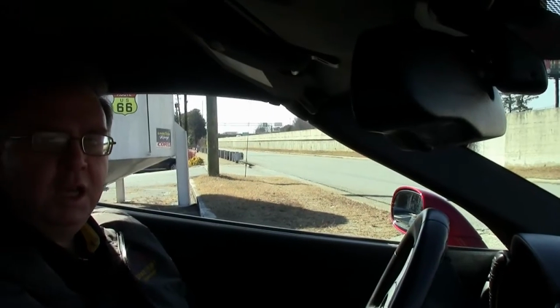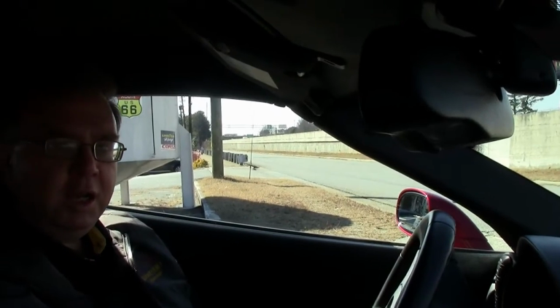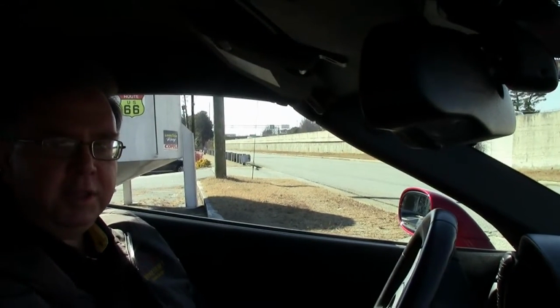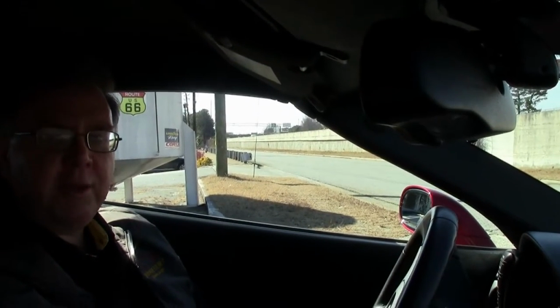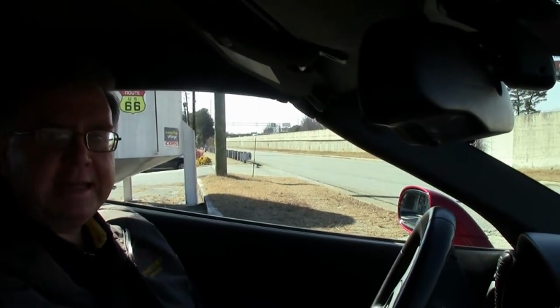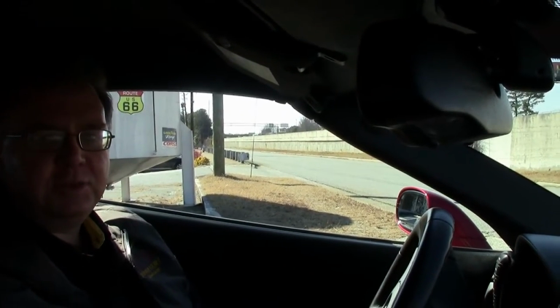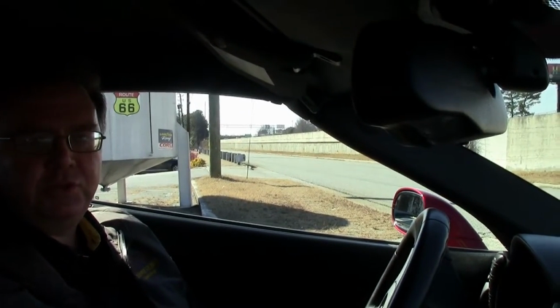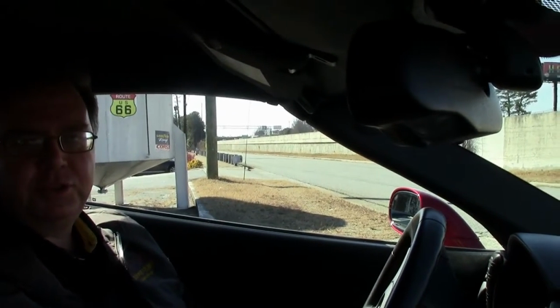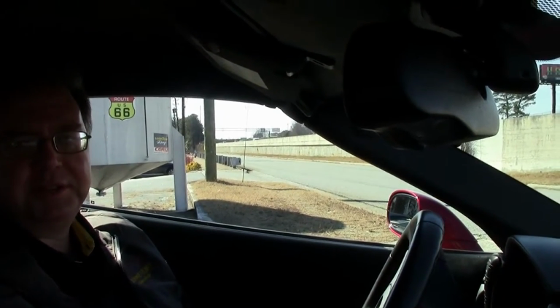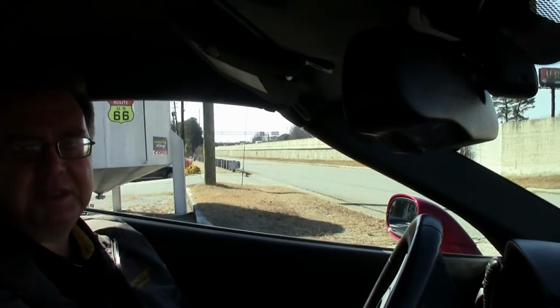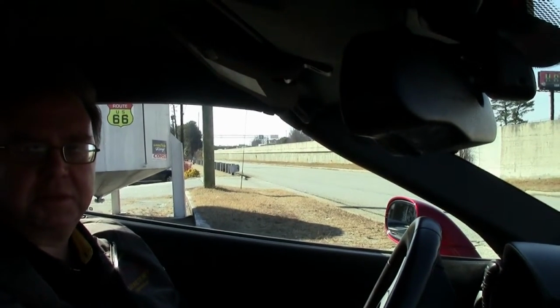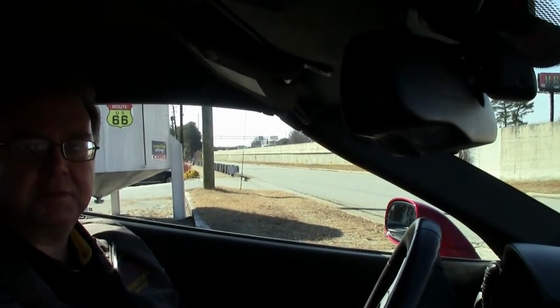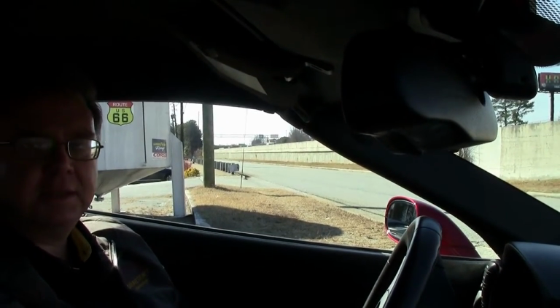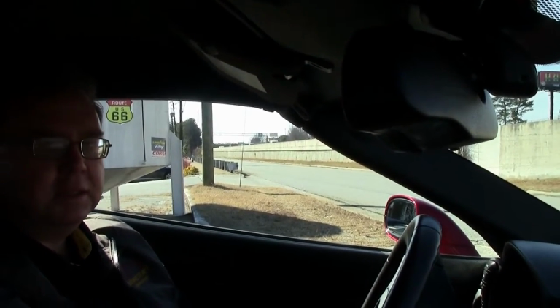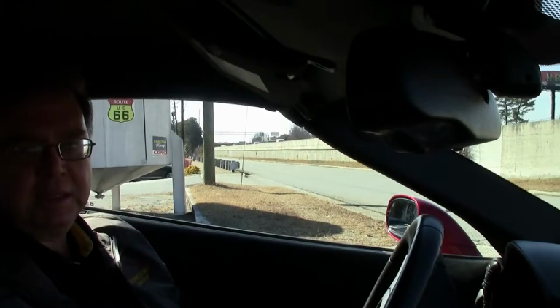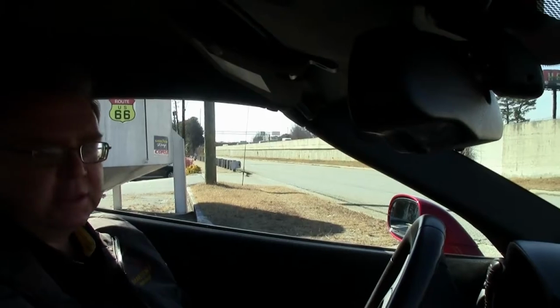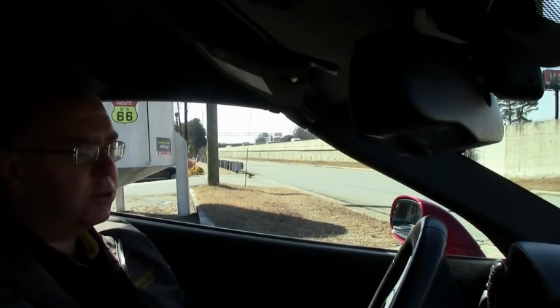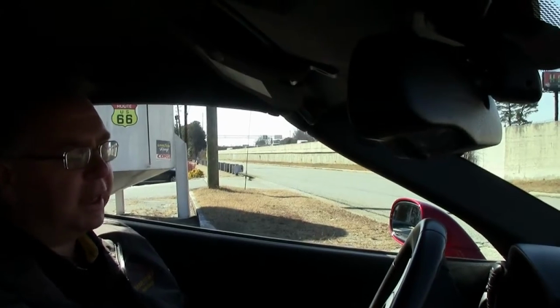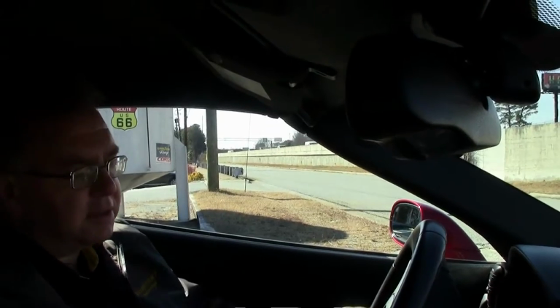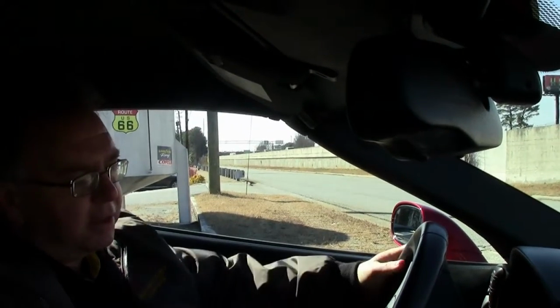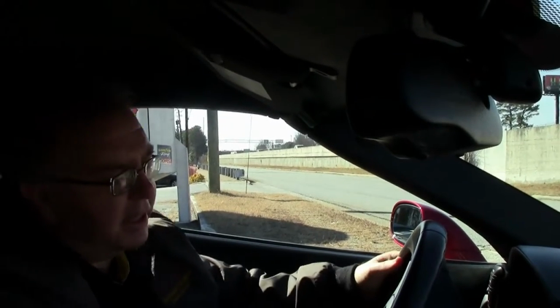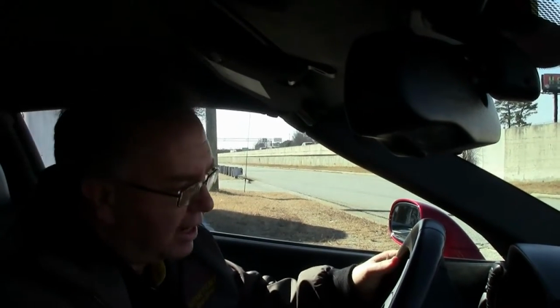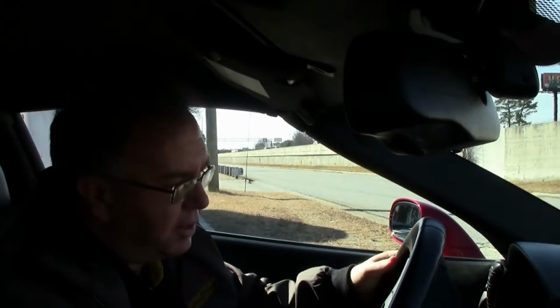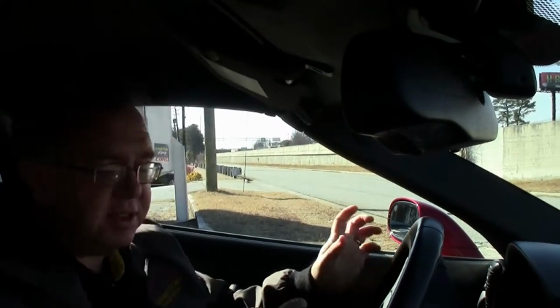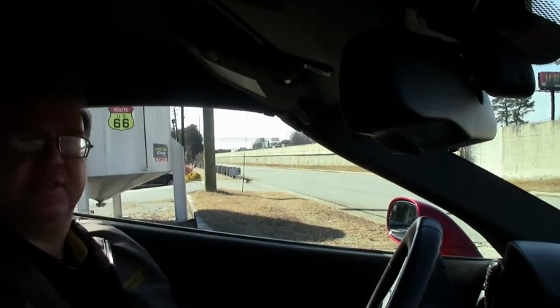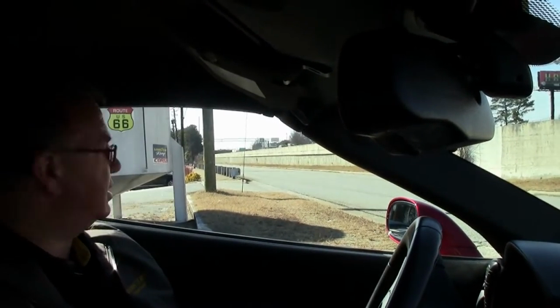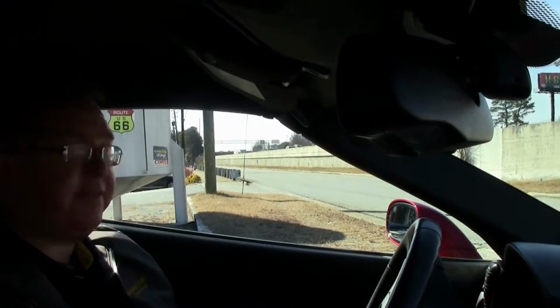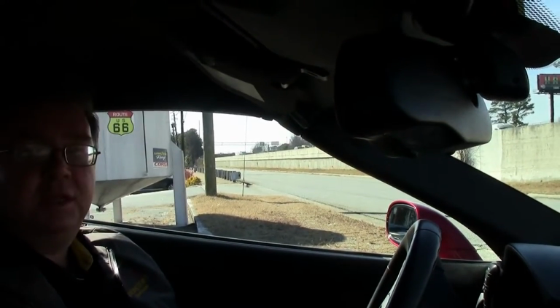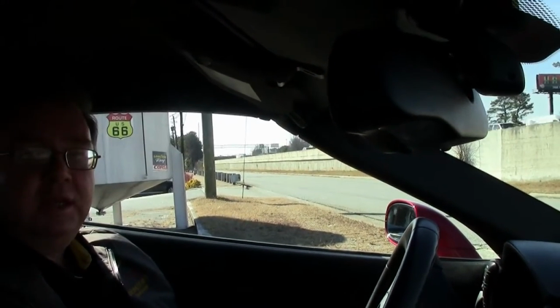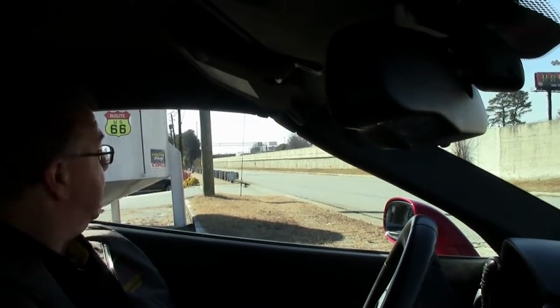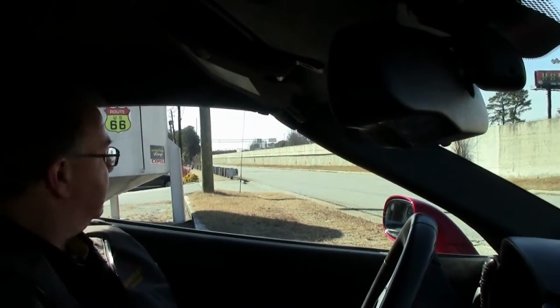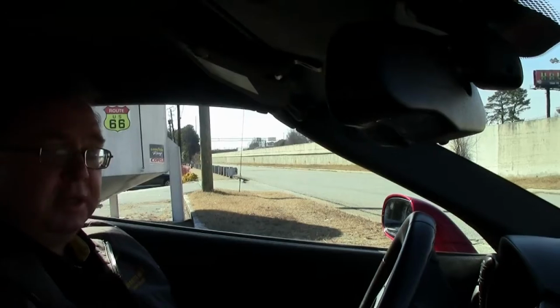All right, we're going to take a ride in this beautiful 2010 Crystal Red. Only 28,000 miles — to be exact, 27,767 as of this taping.